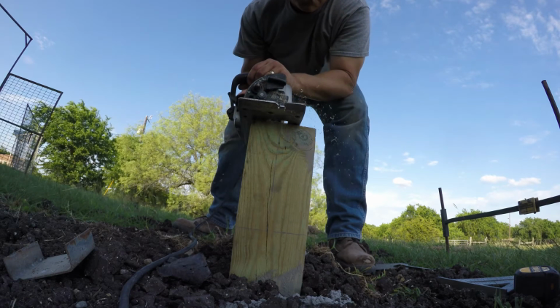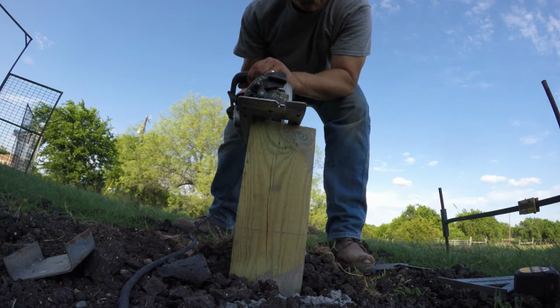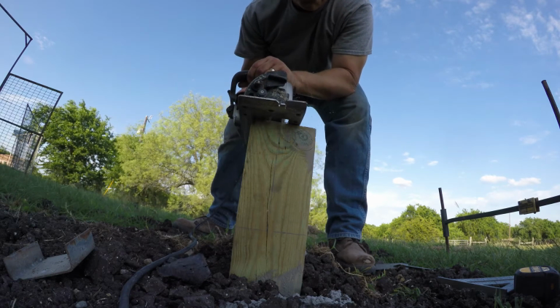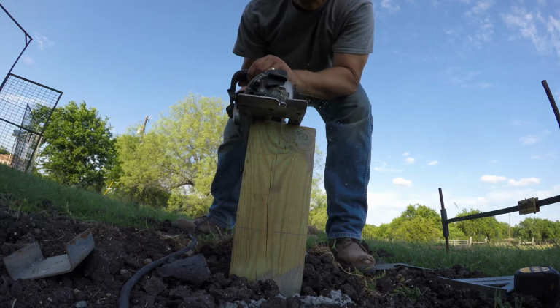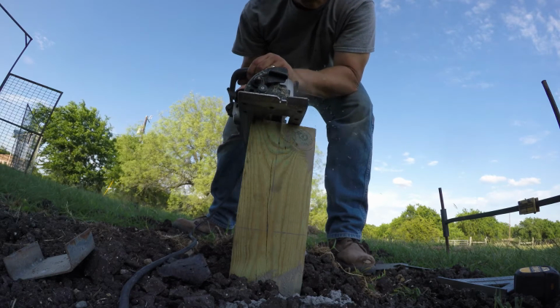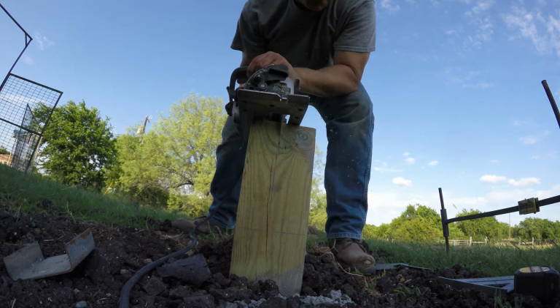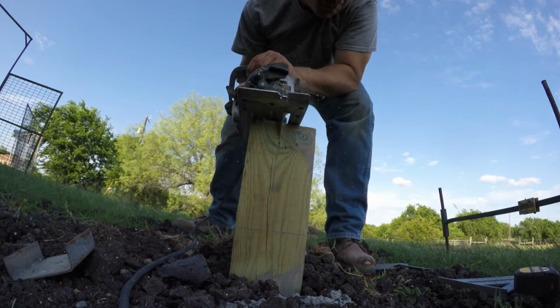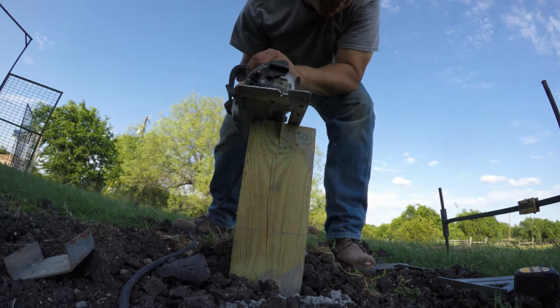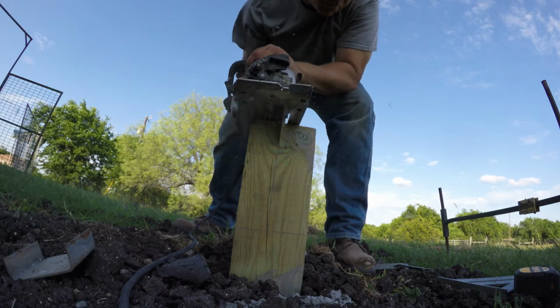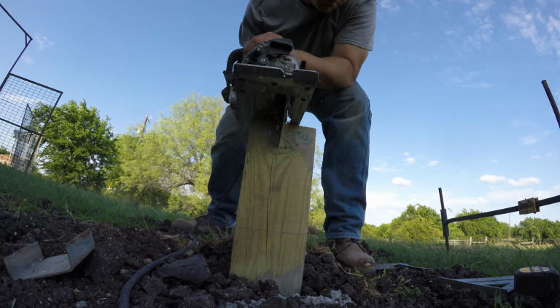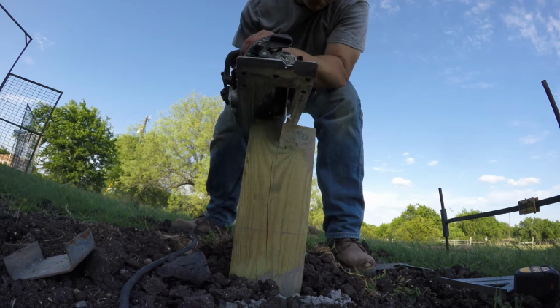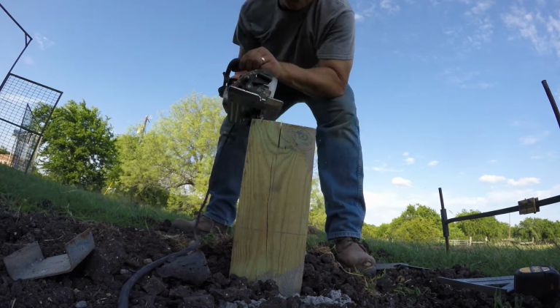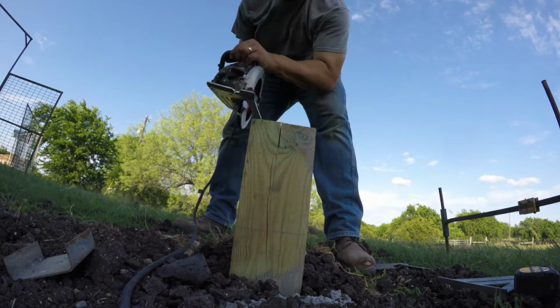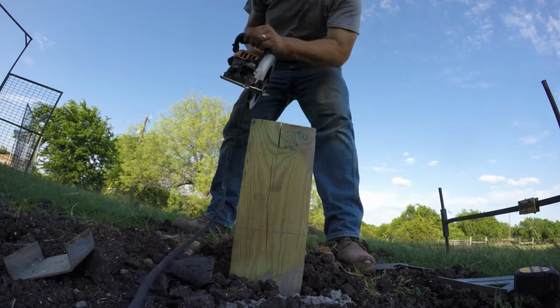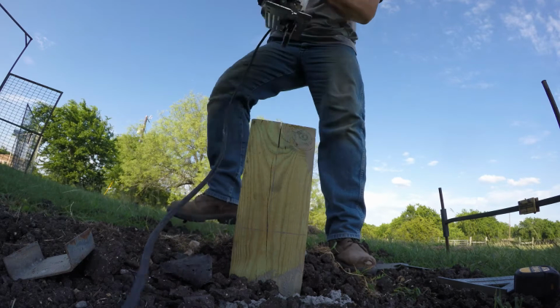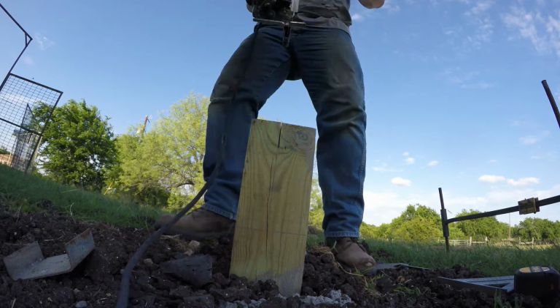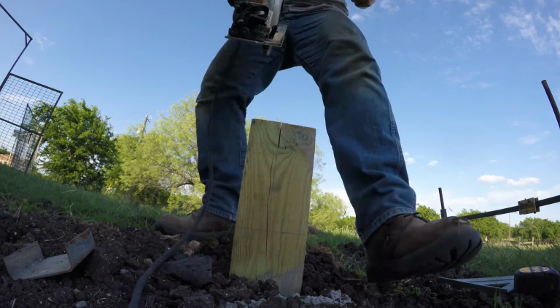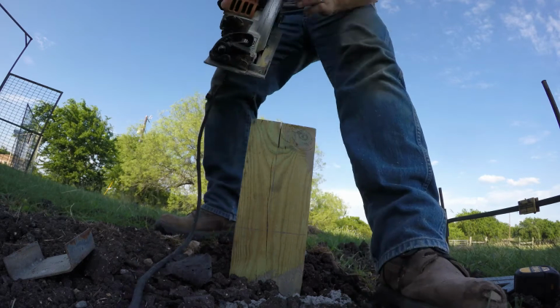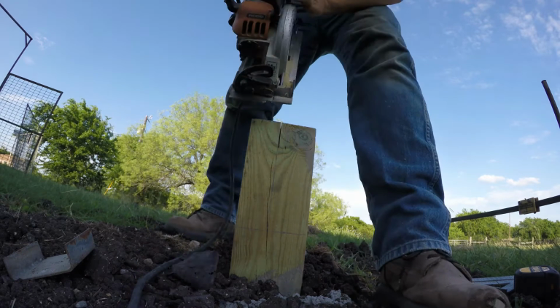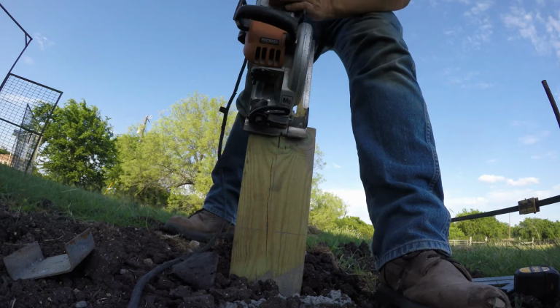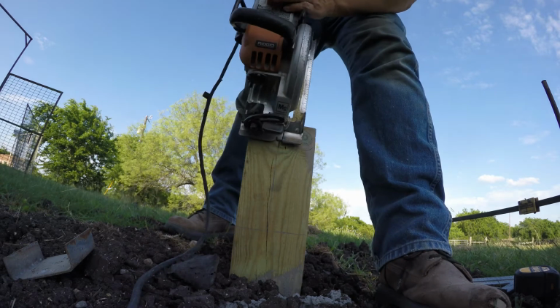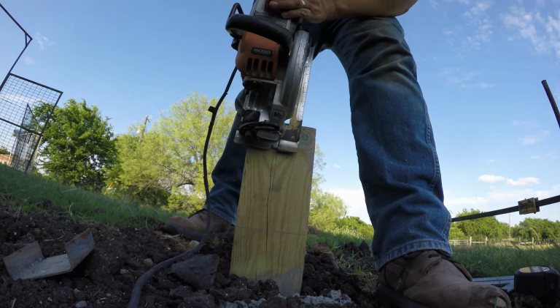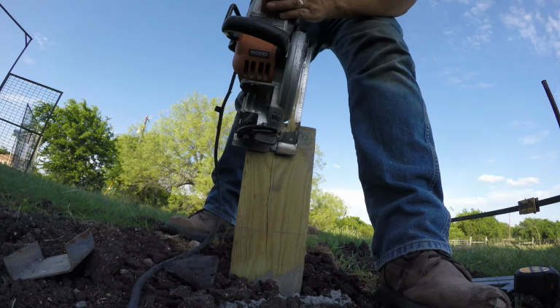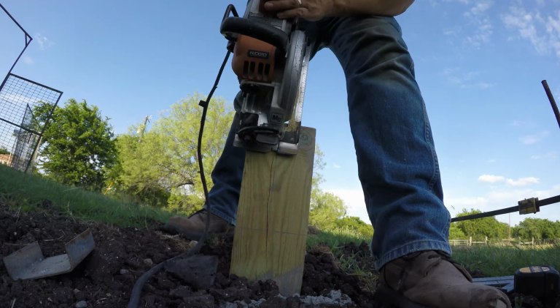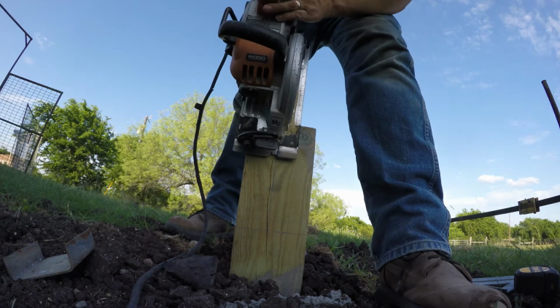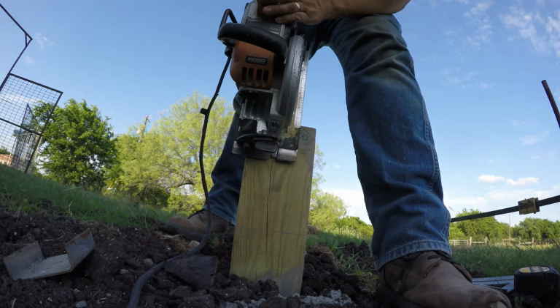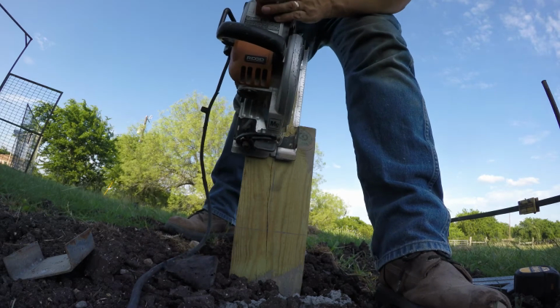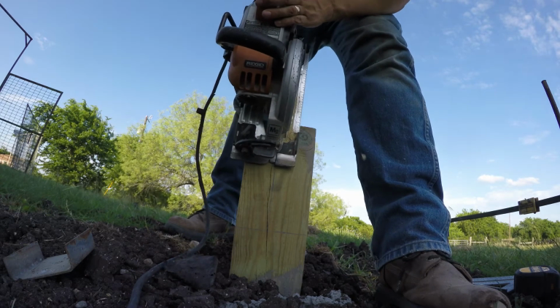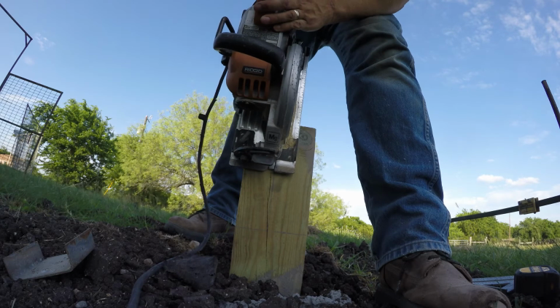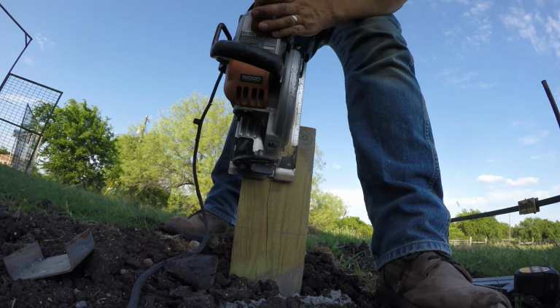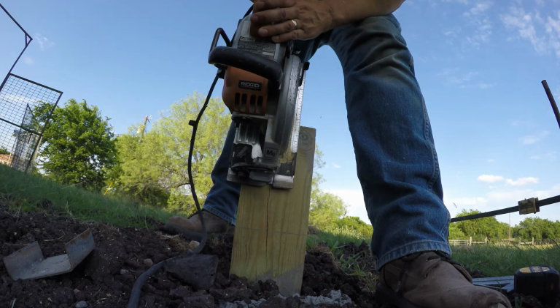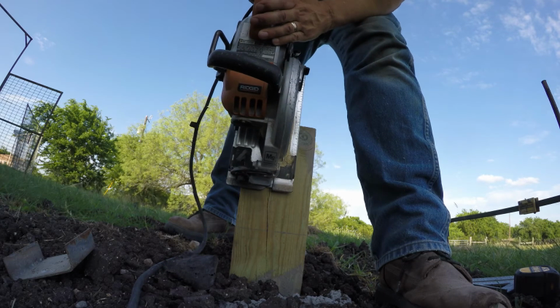I've actually got the wrong blade in the saw at this point — I have a finished cut blade. Later on in the day I put in a rough cut blade, but I didn't have one at the time.